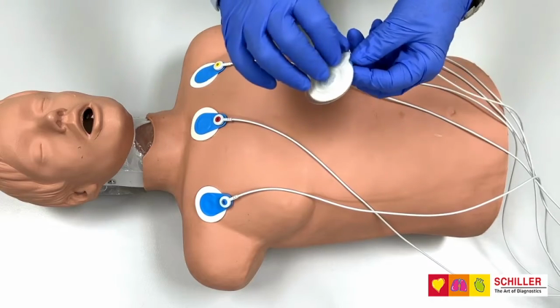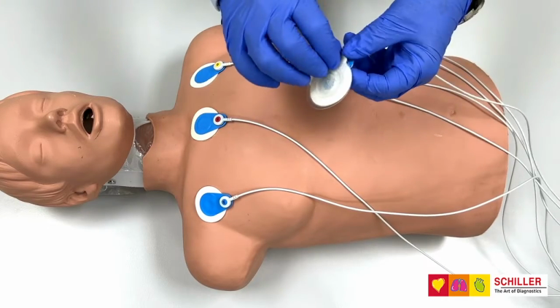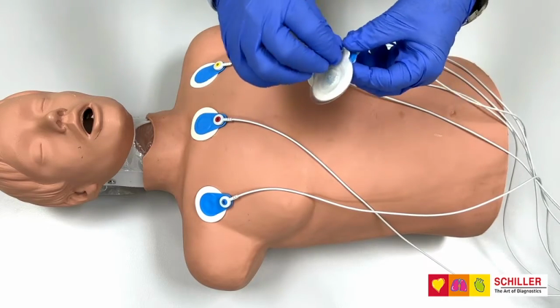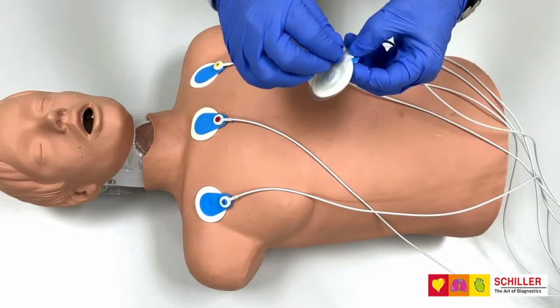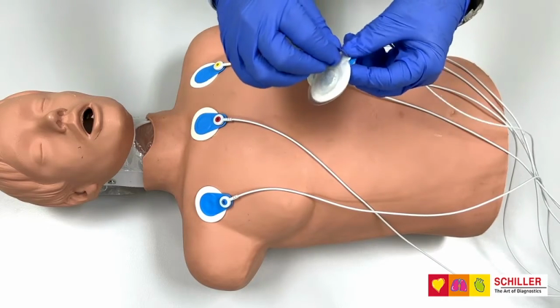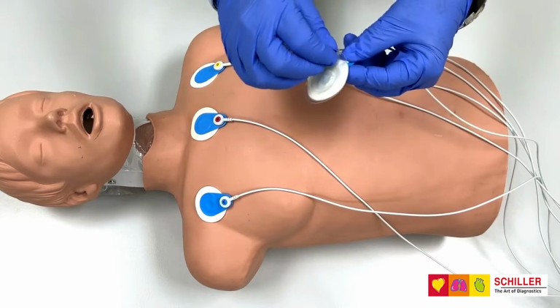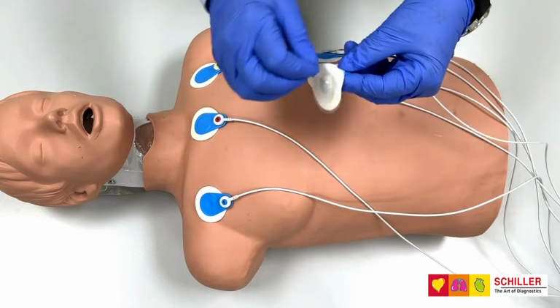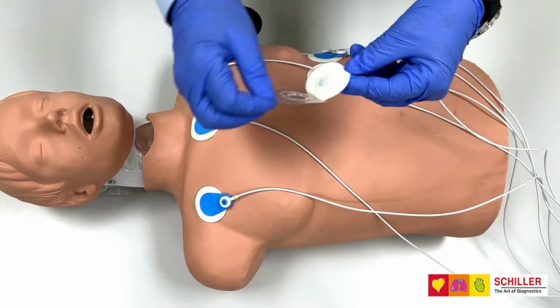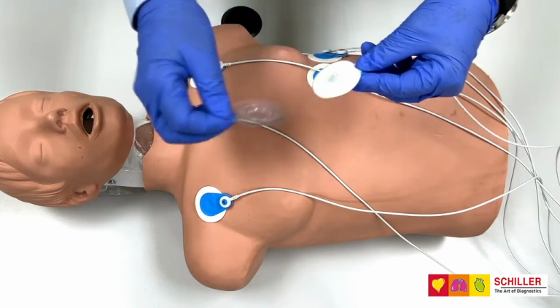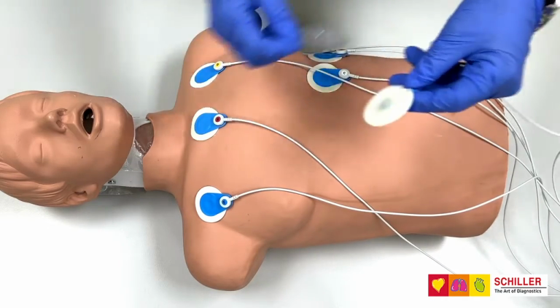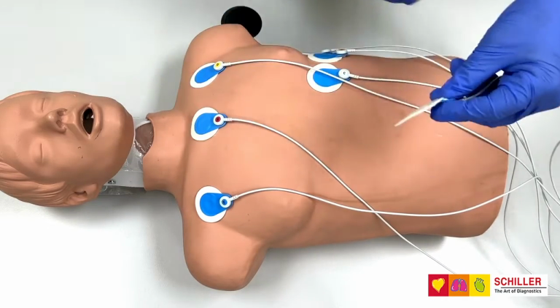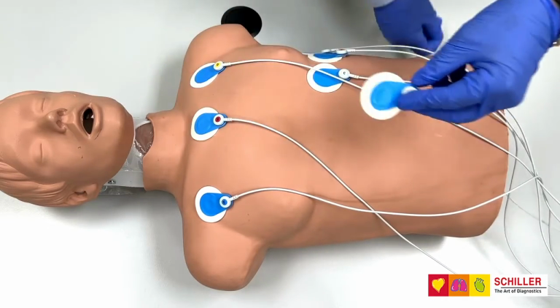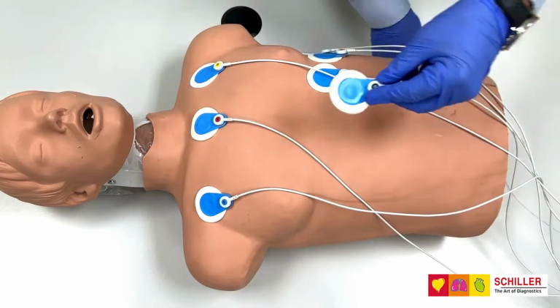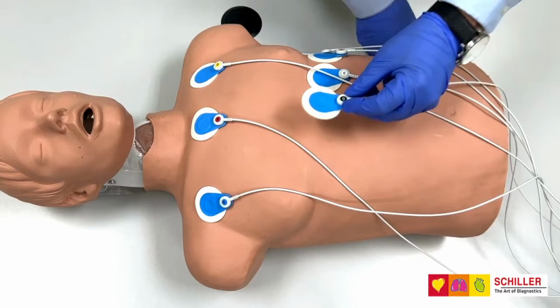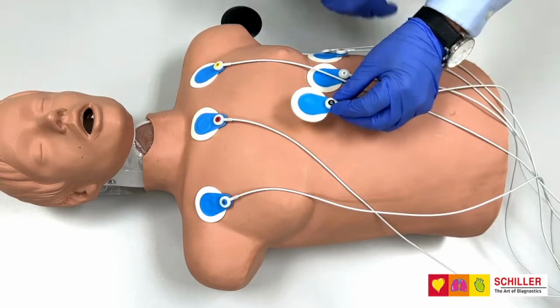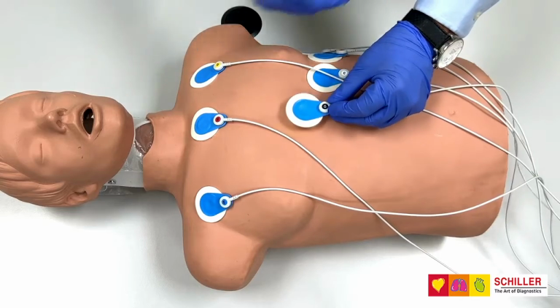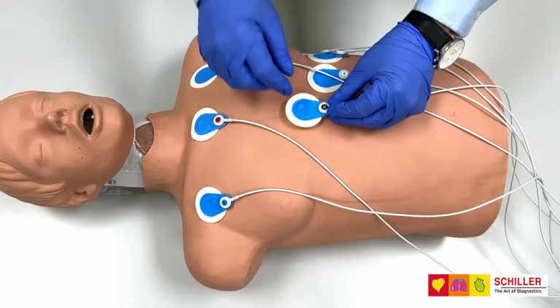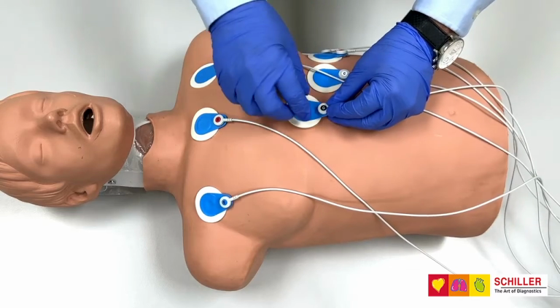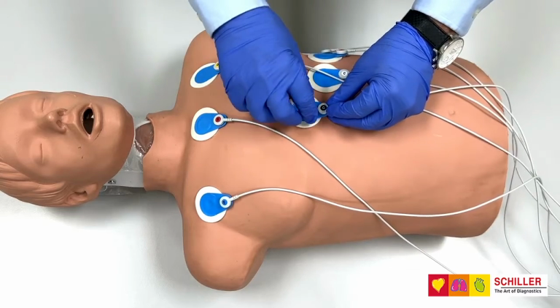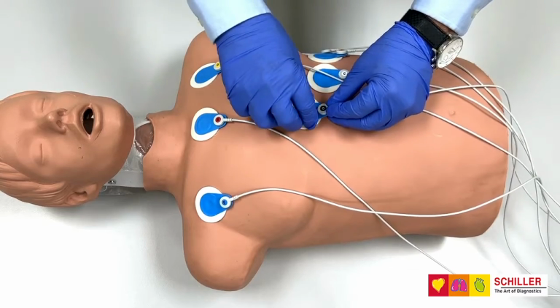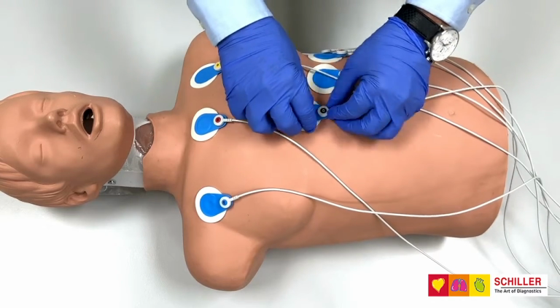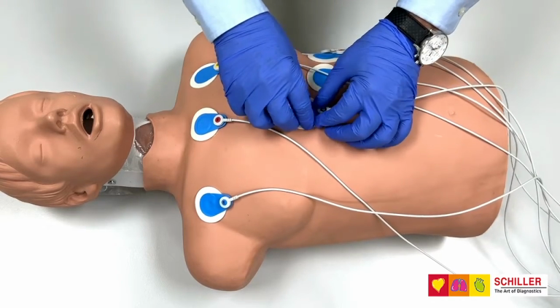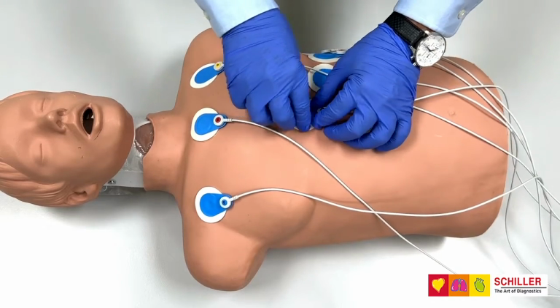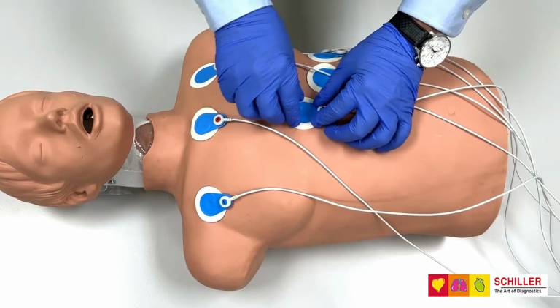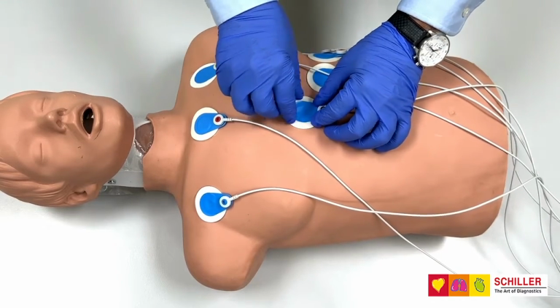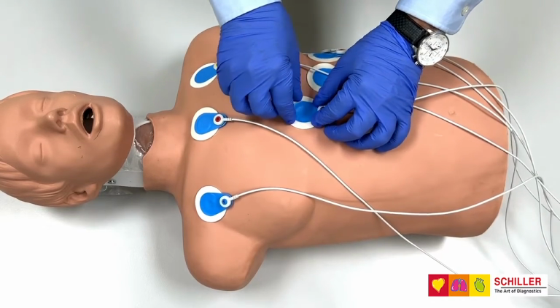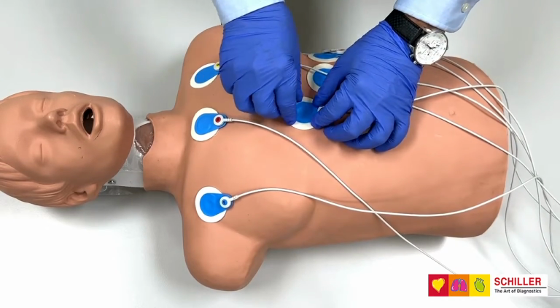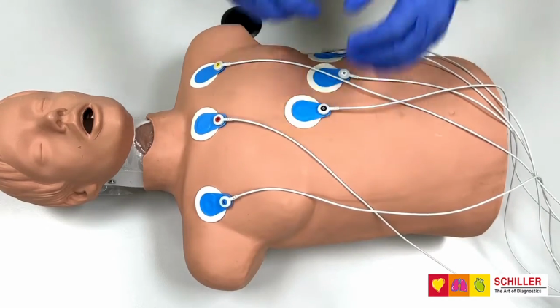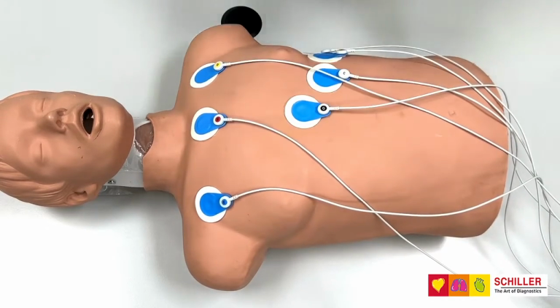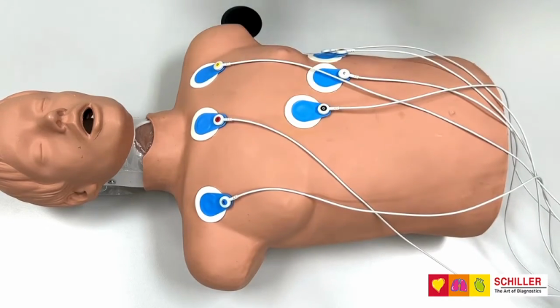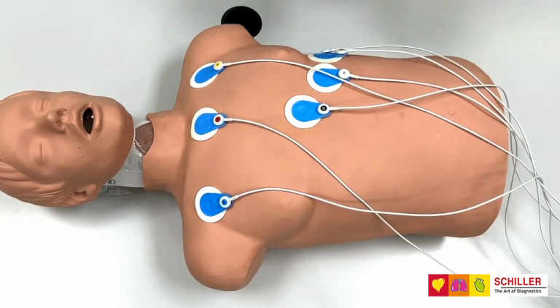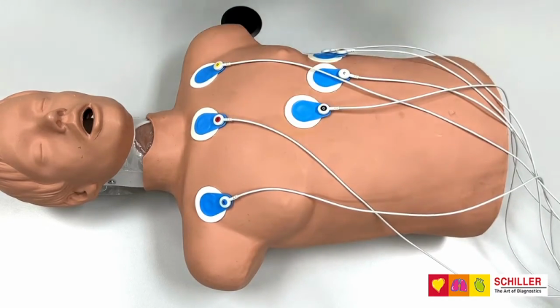Once you have this done, just peel the electrode and place it on the correct position as per the user manual.